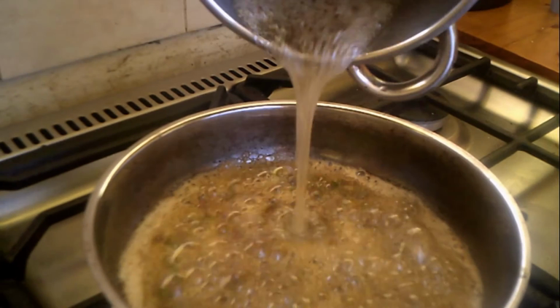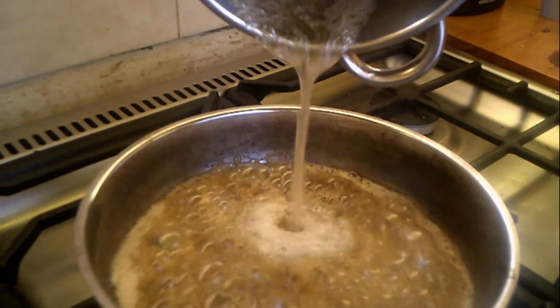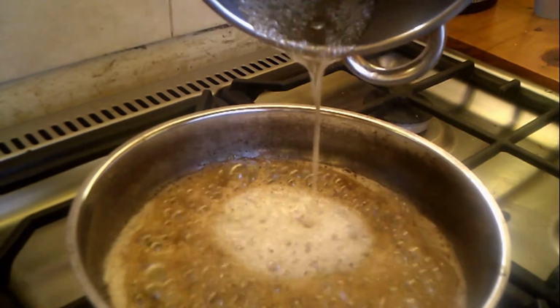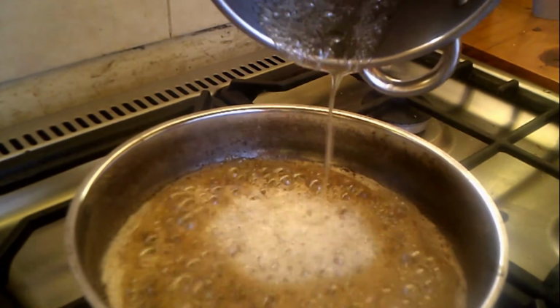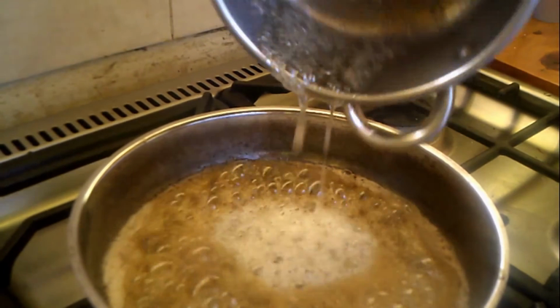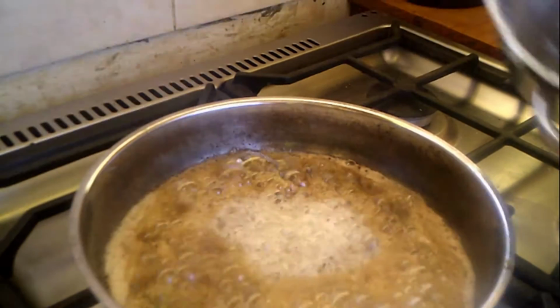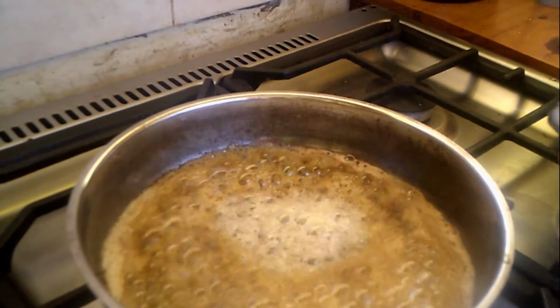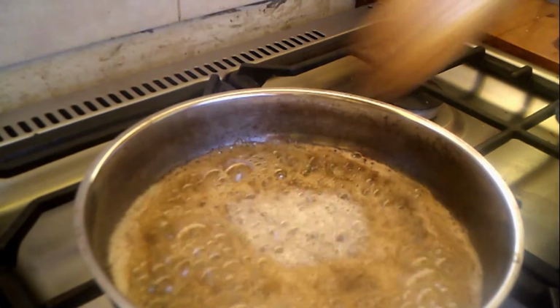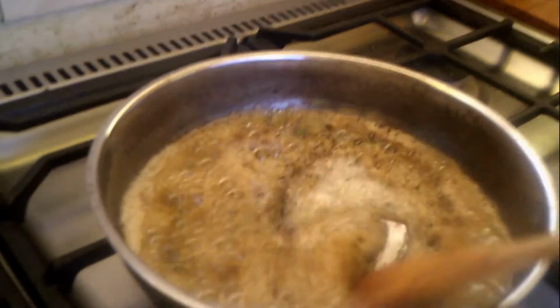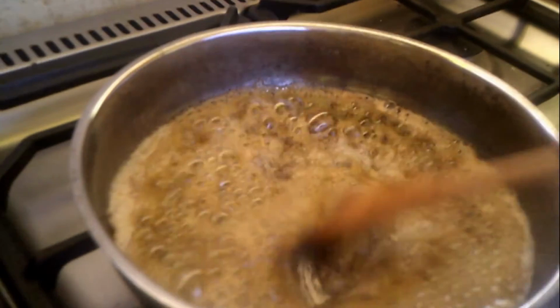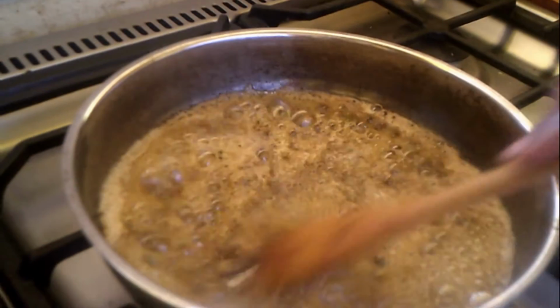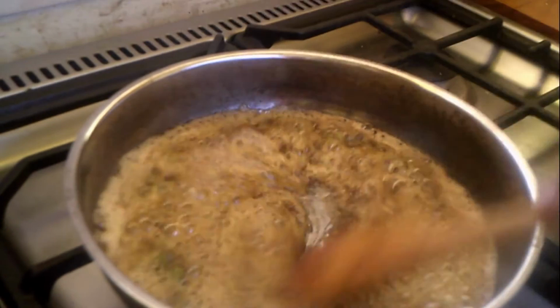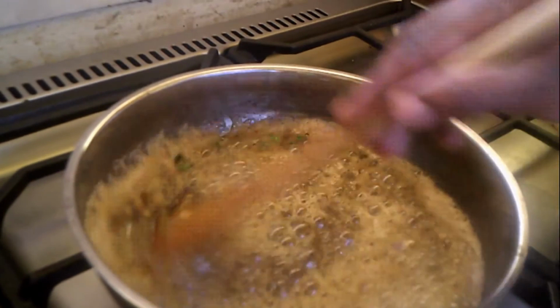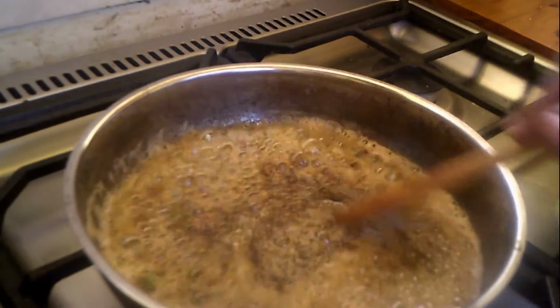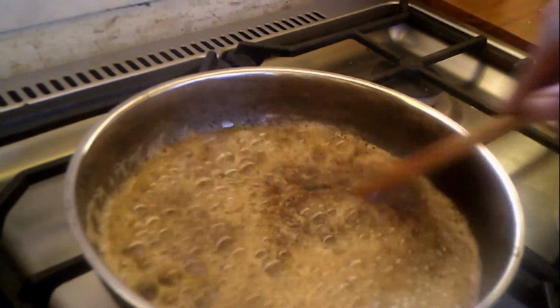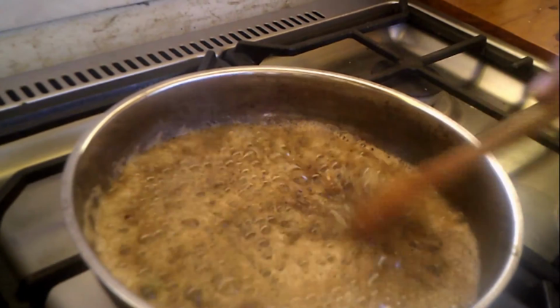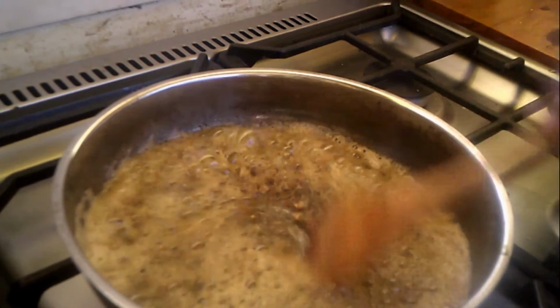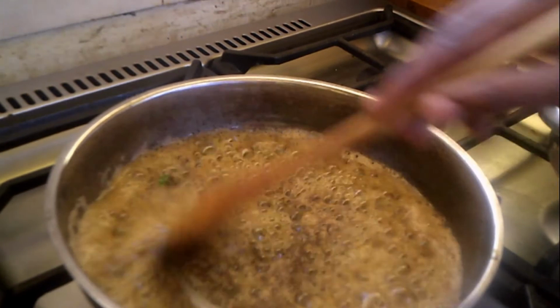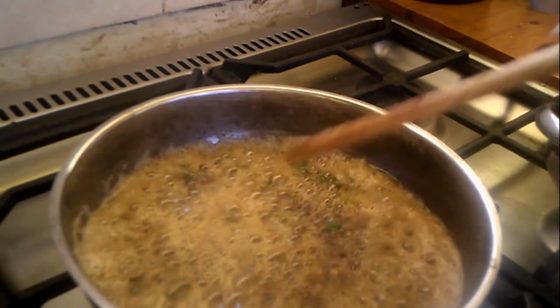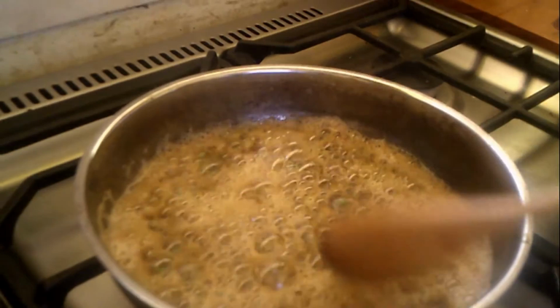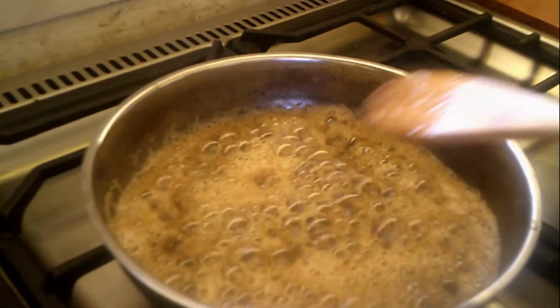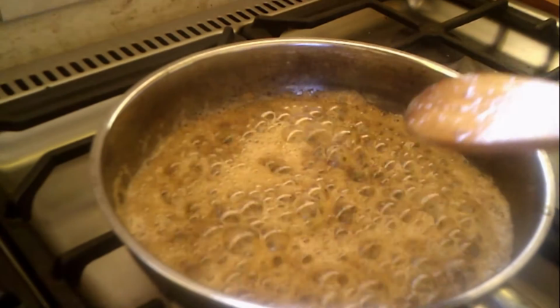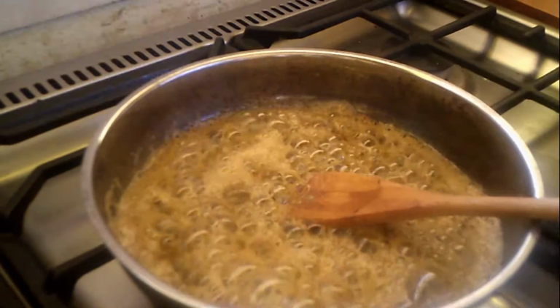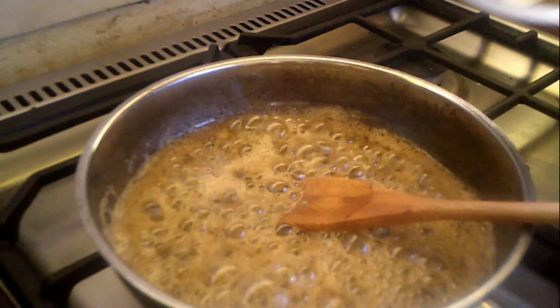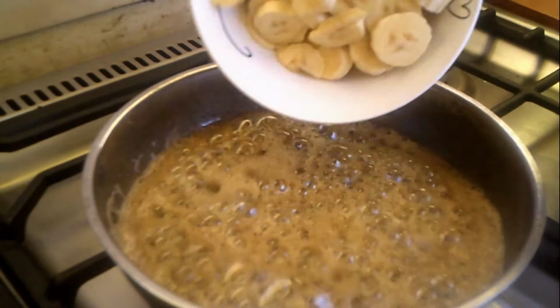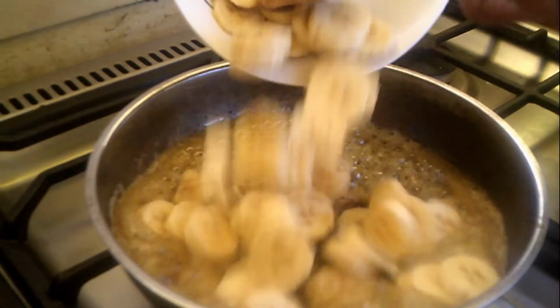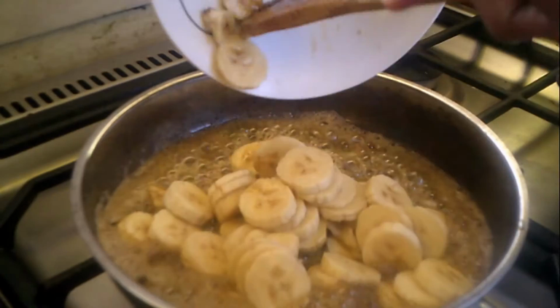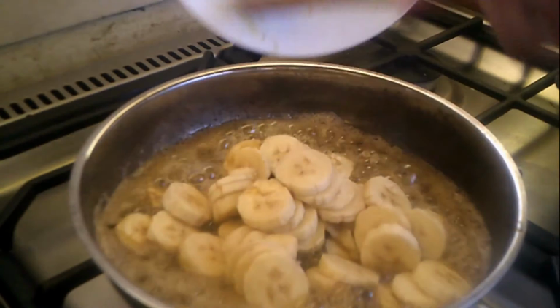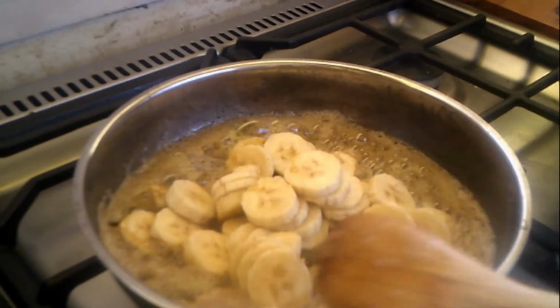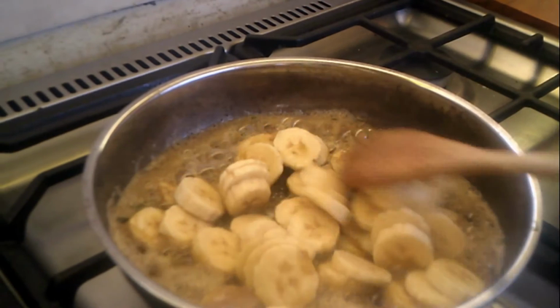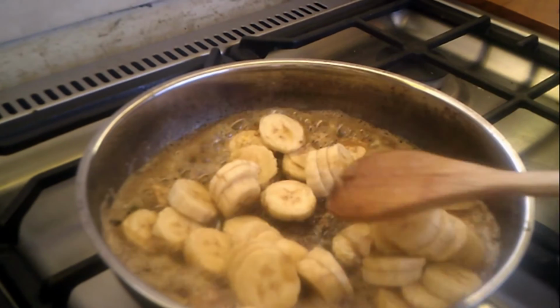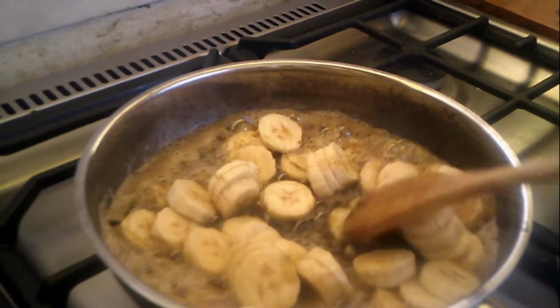With my caramelized sugar reaching a perfectly brown color, I then pour it into the pan and add my bananas. Then keep stirring.